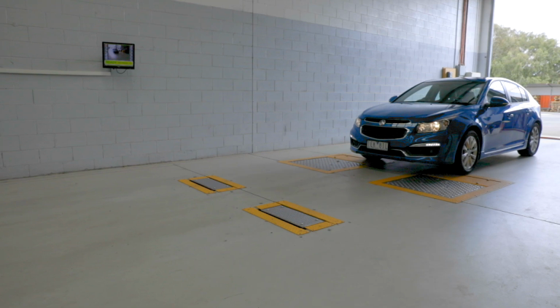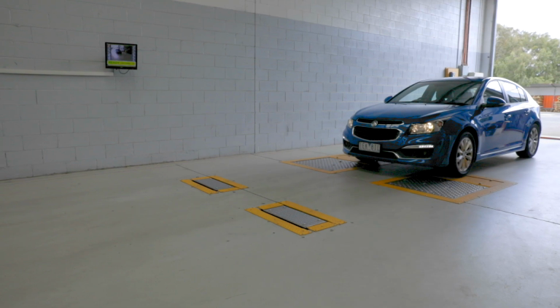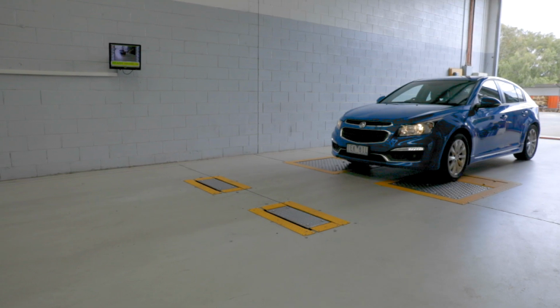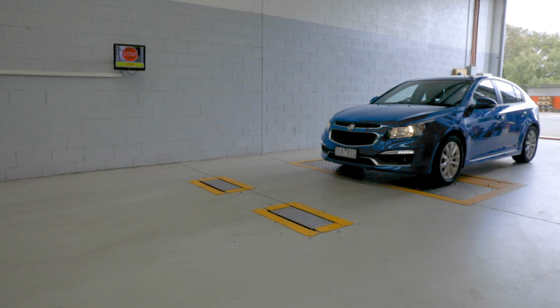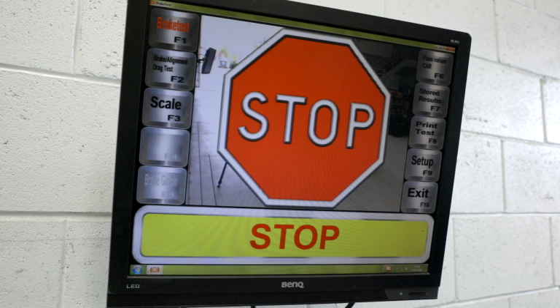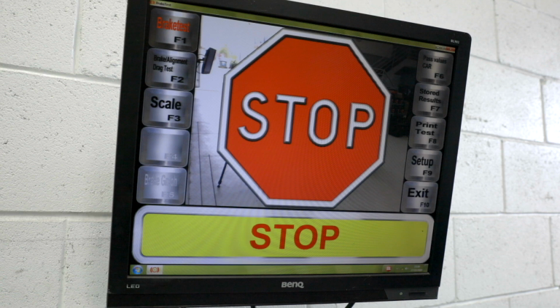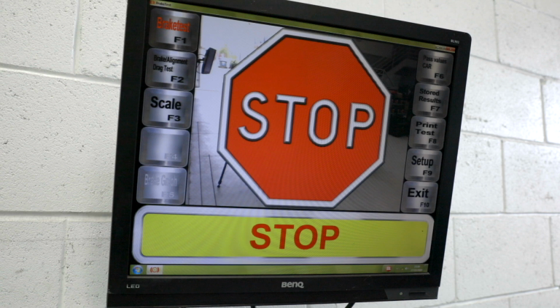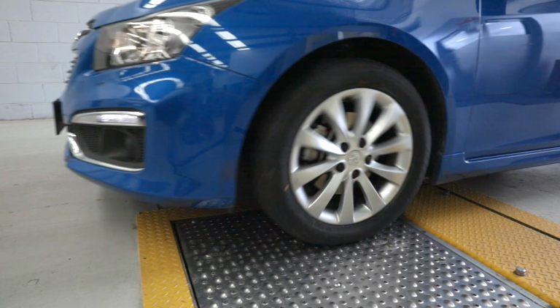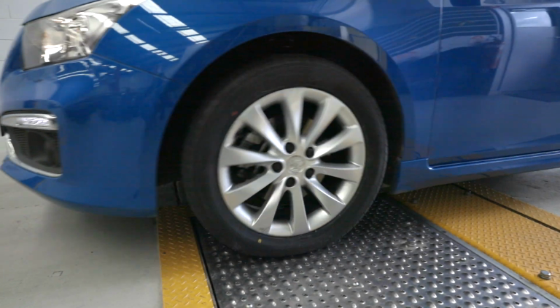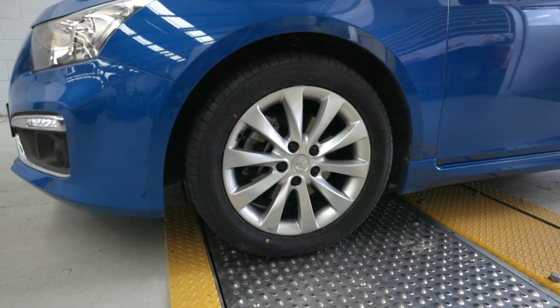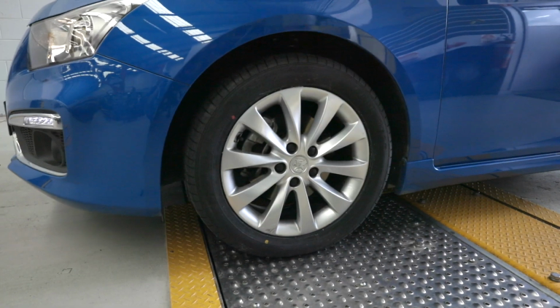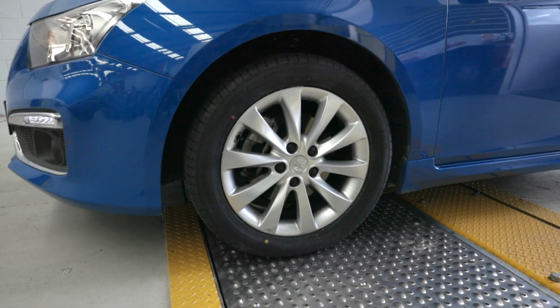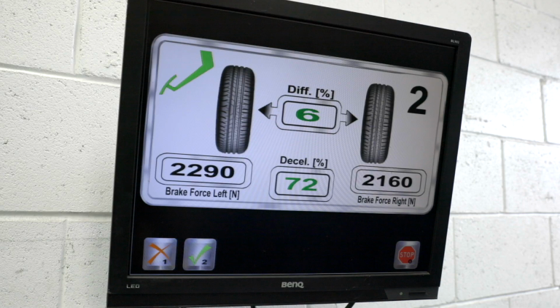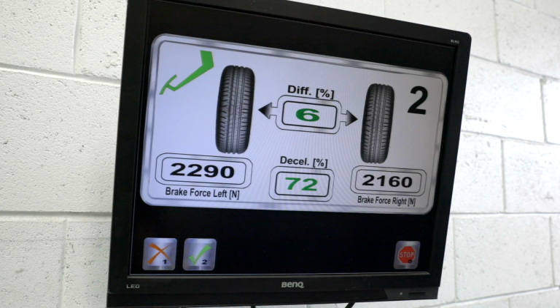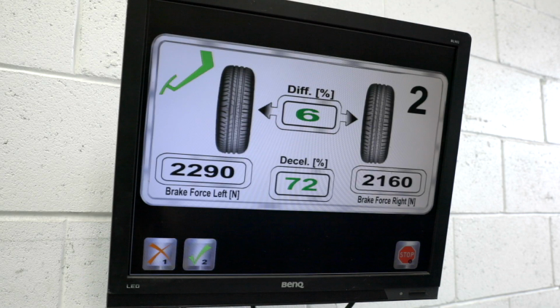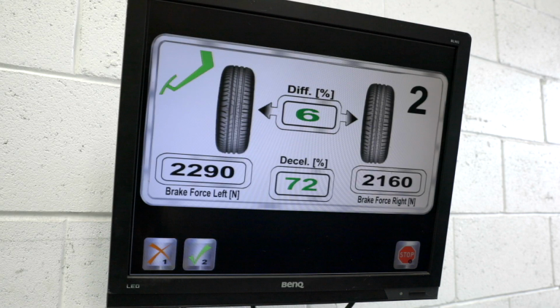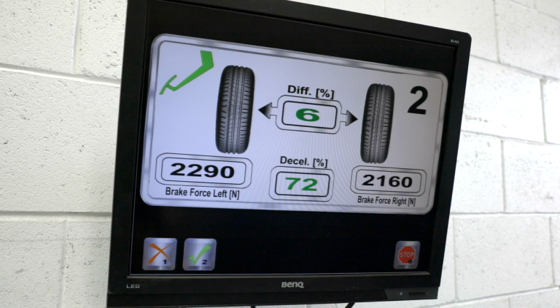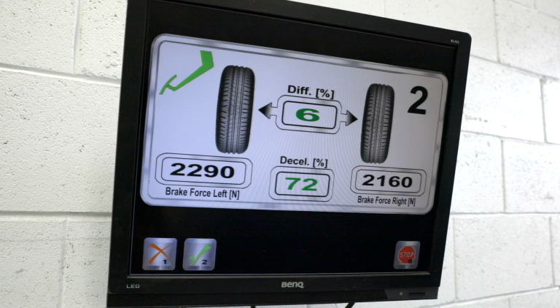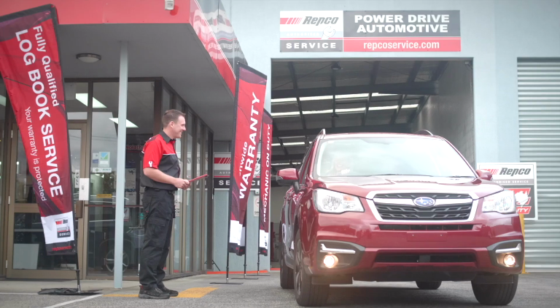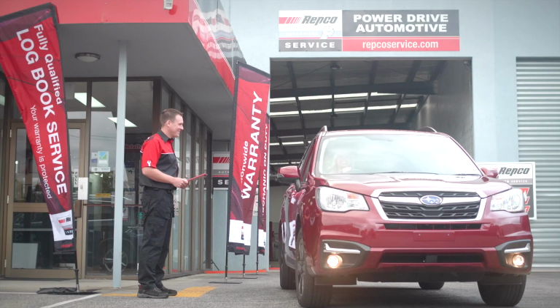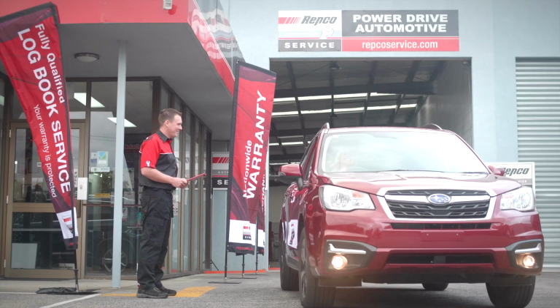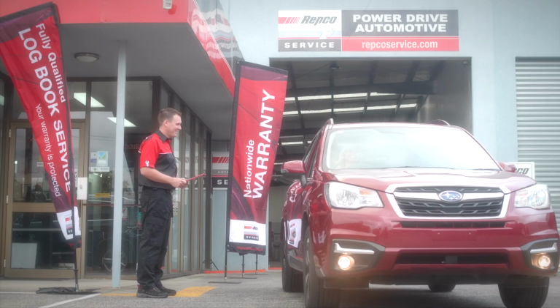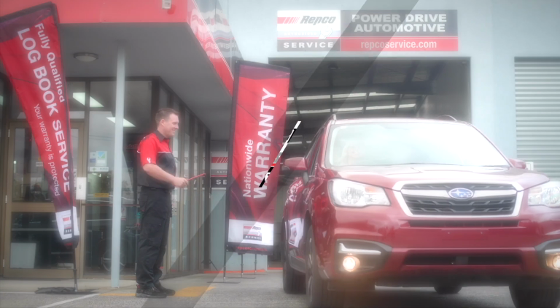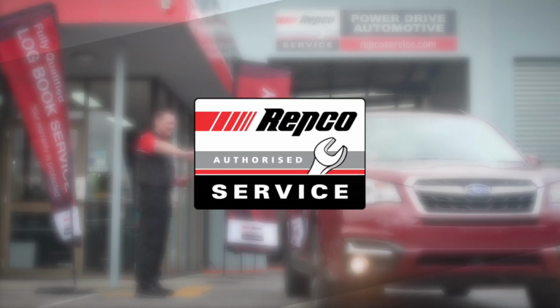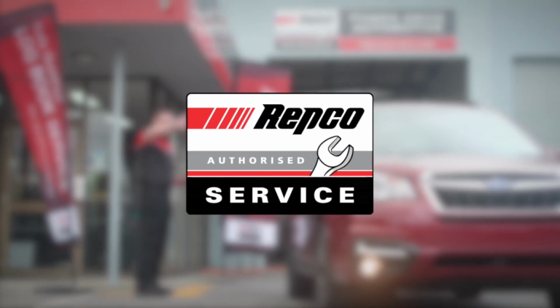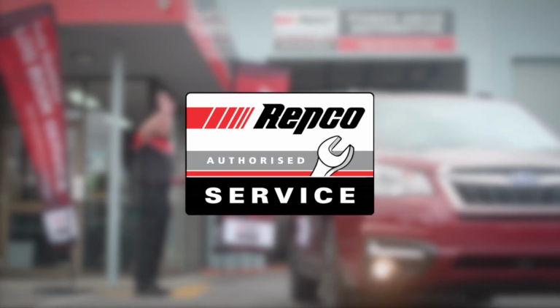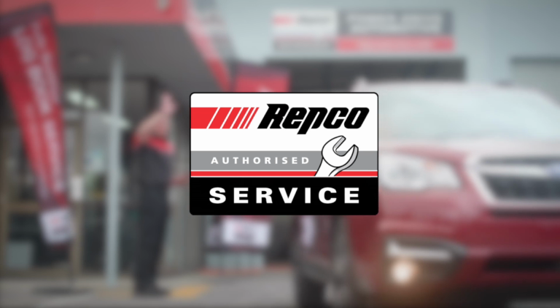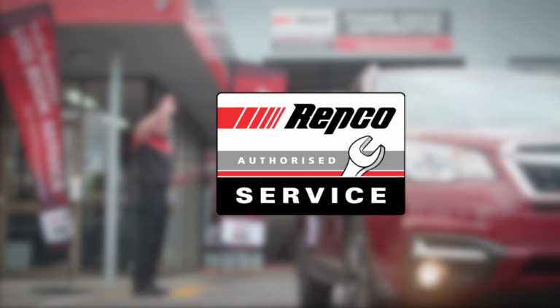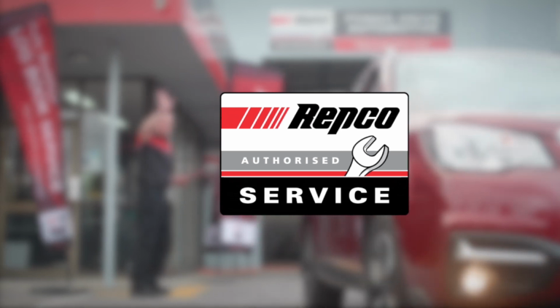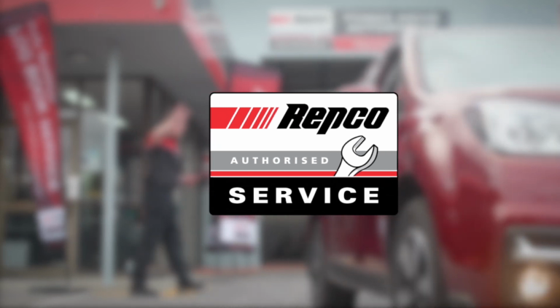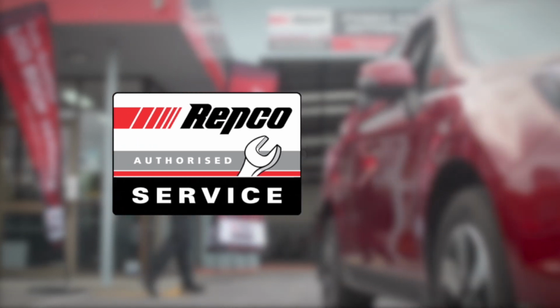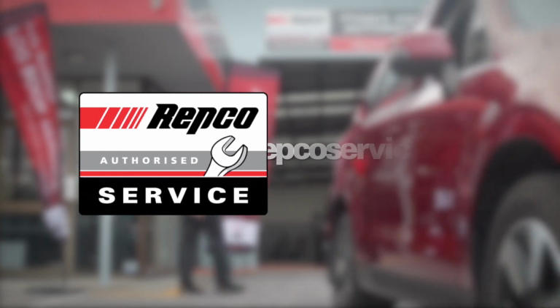Make sure your shock absorbers are working as they're supposed to by having them checked by your local professionals at a Repco authorised service centre. Book online today.